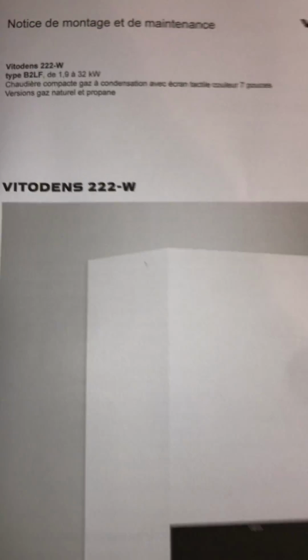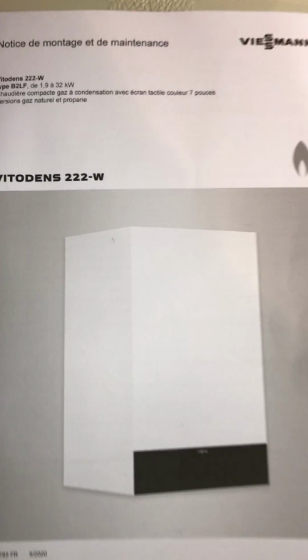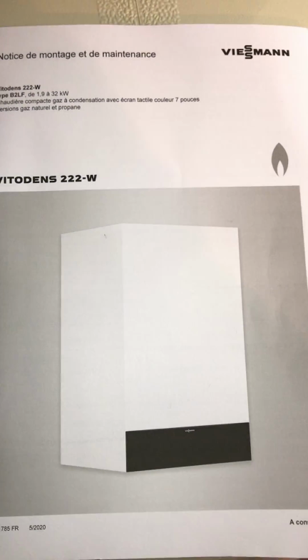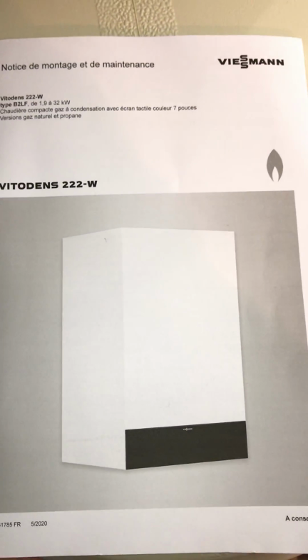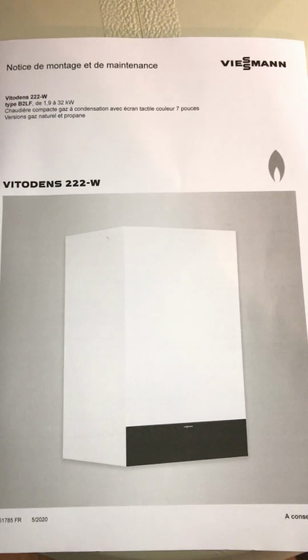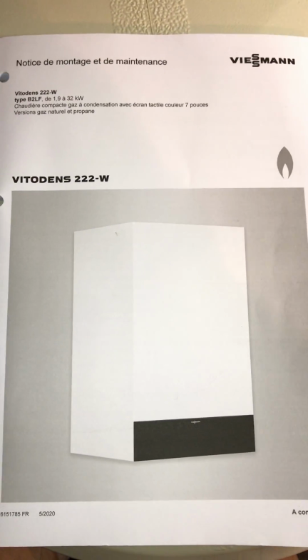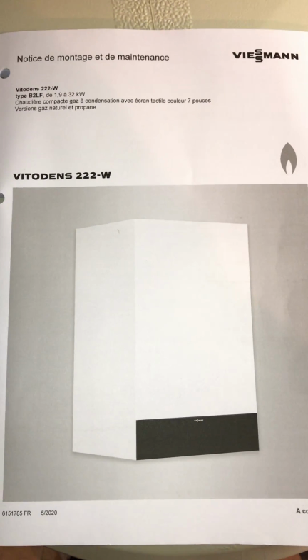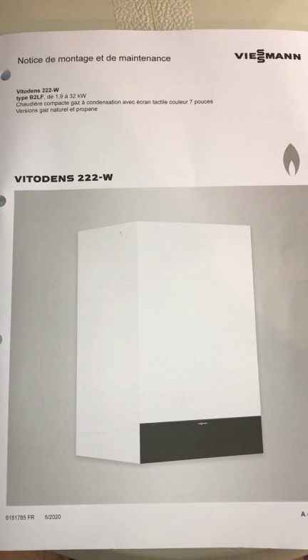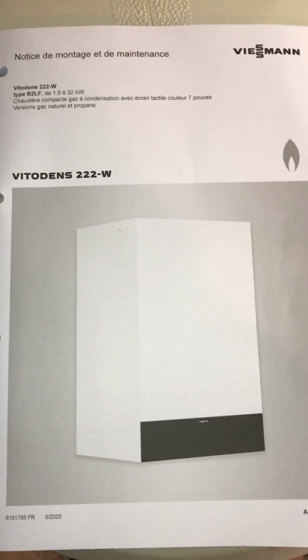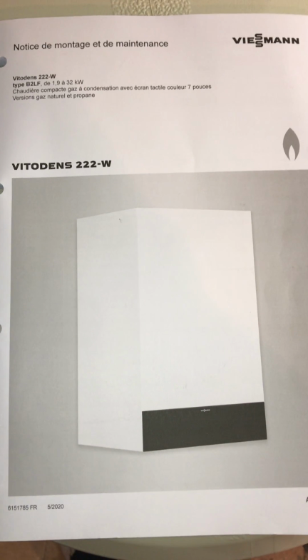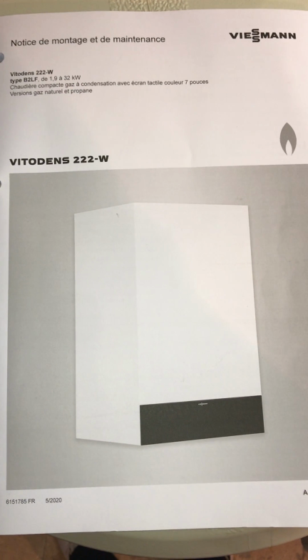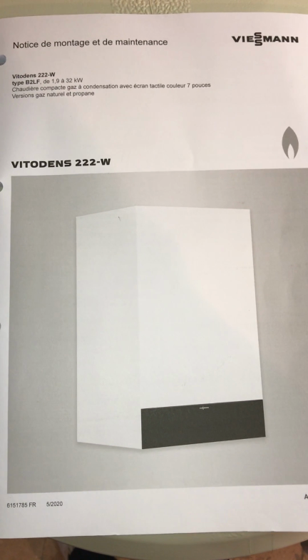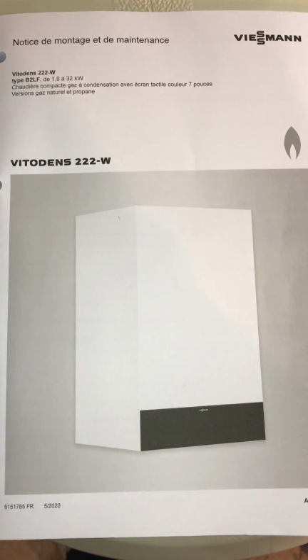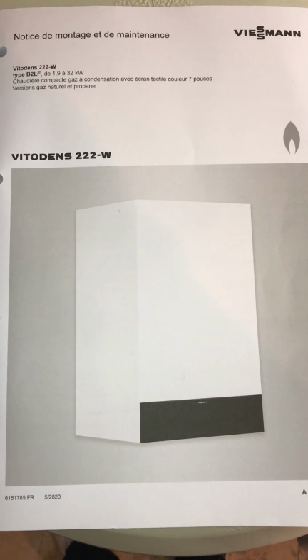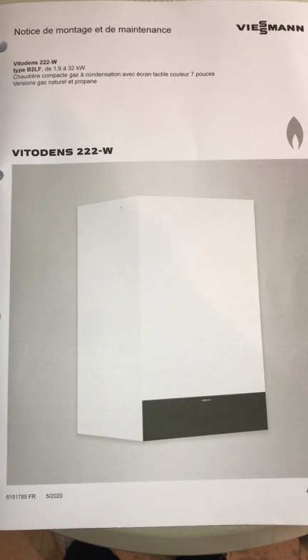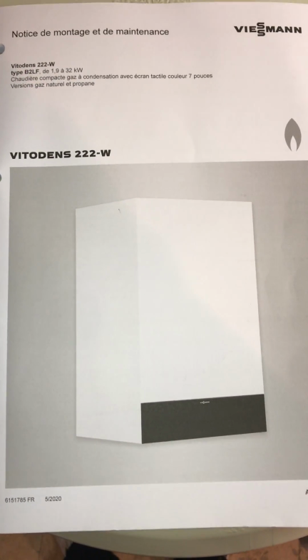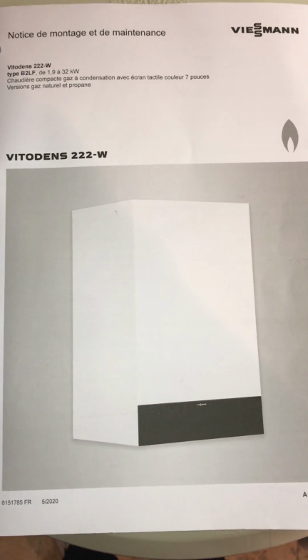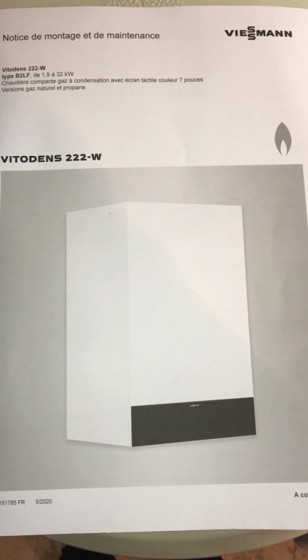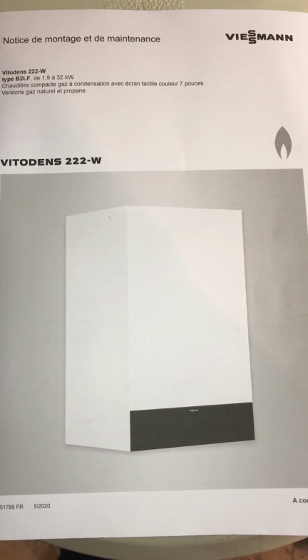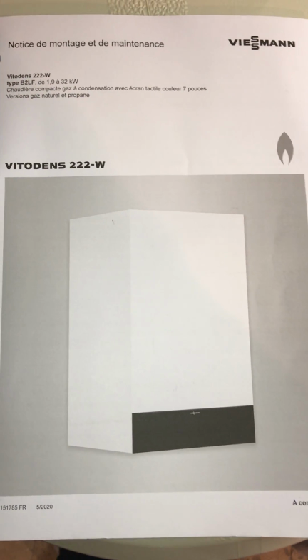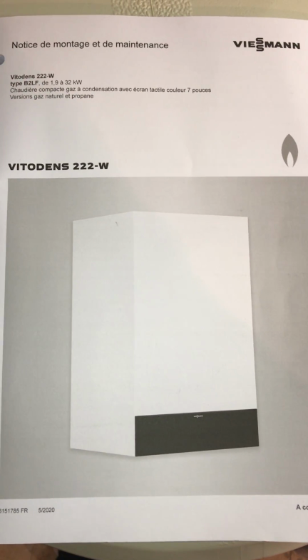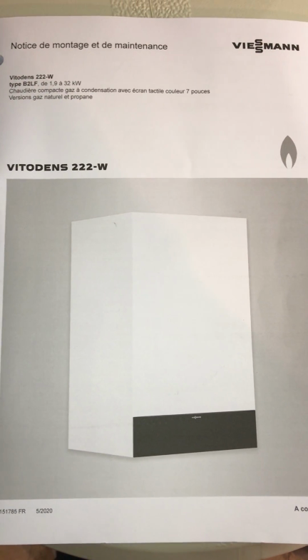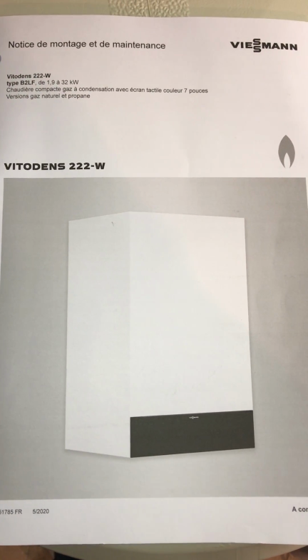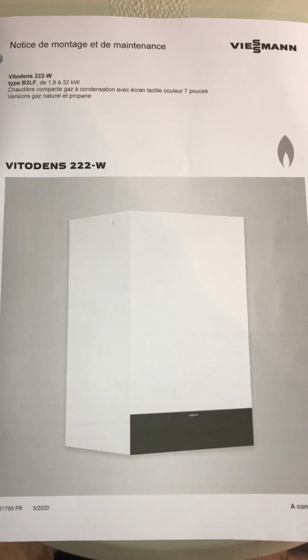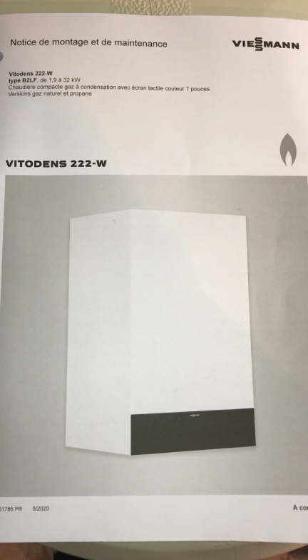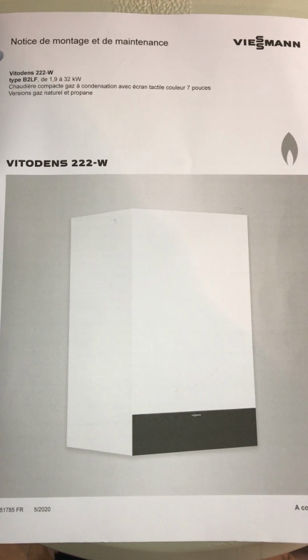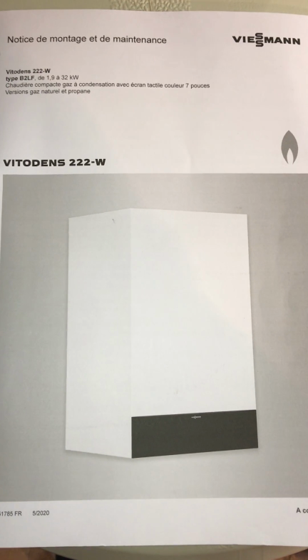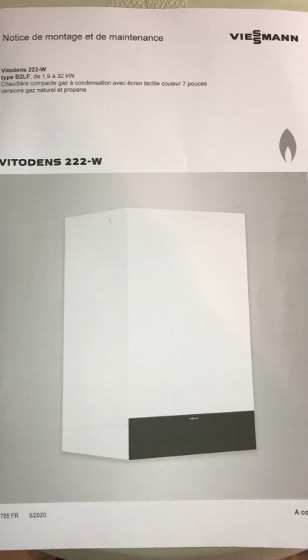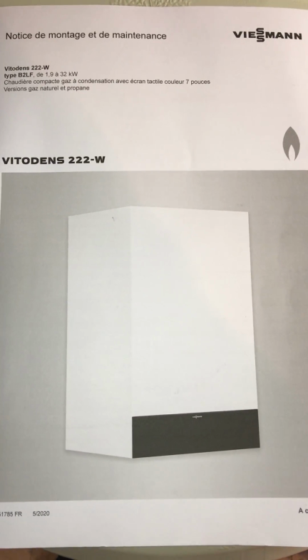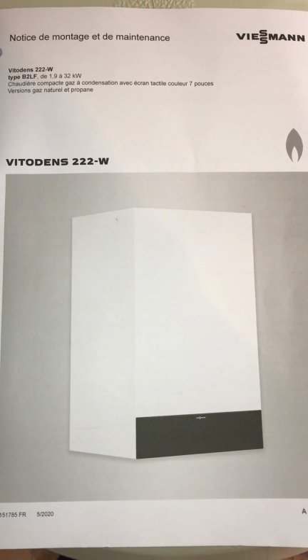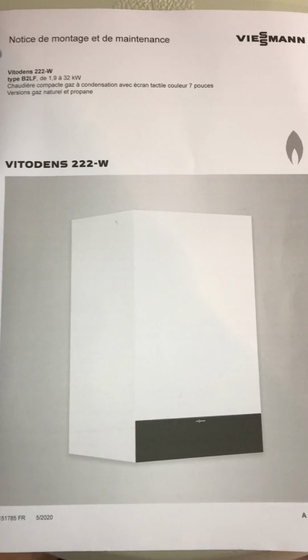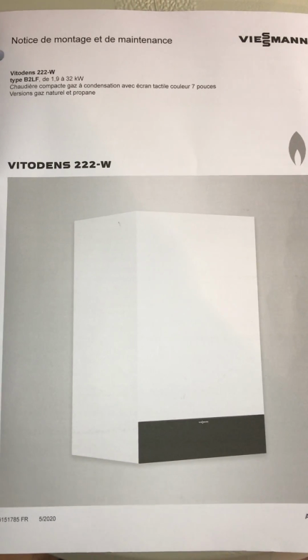To cut to the chase, I went through lots of videos and the manuals — absolutely nothing in the manuals about increasing the pressure or bringing the pressure back from zero.